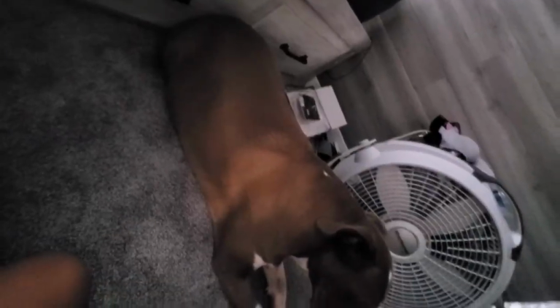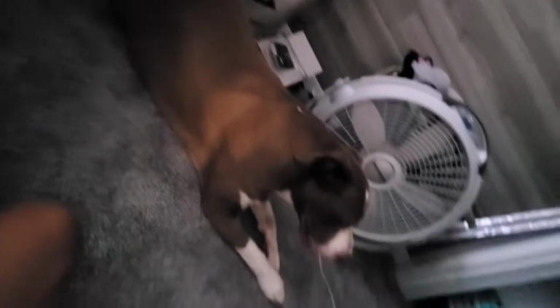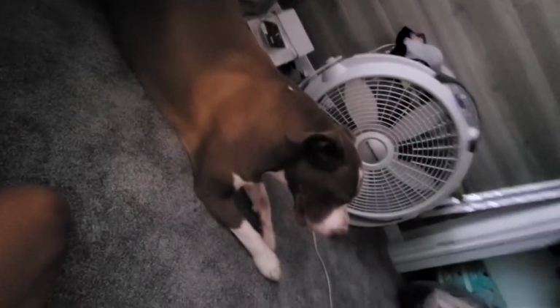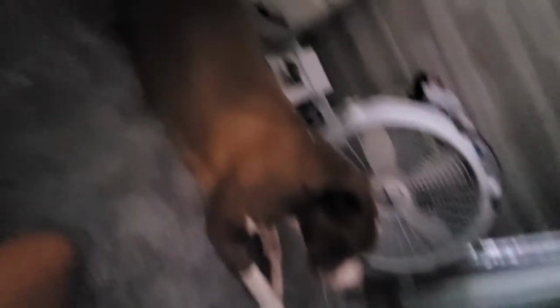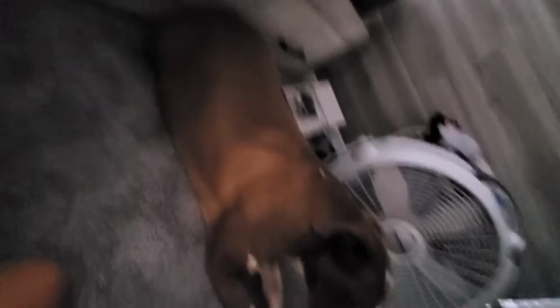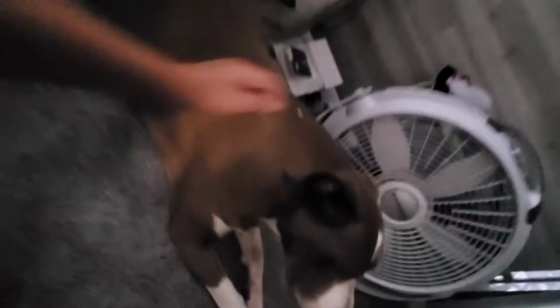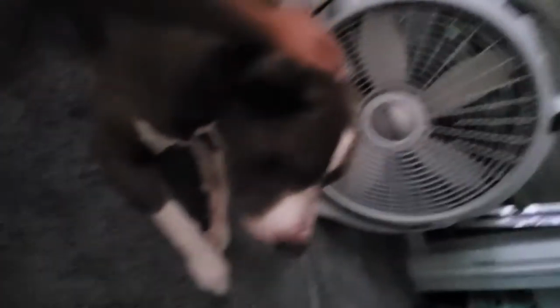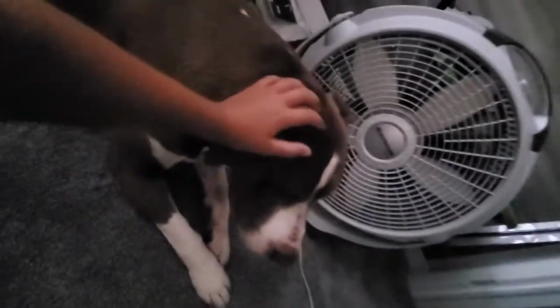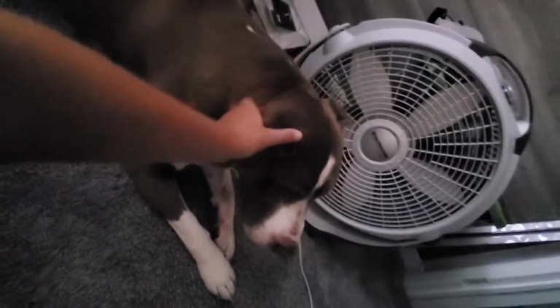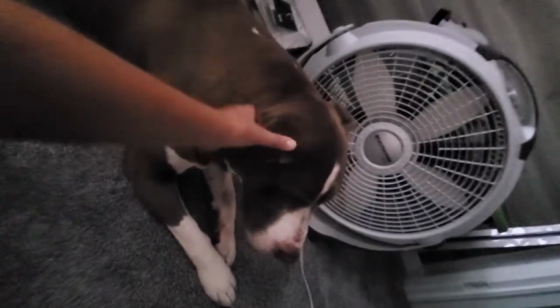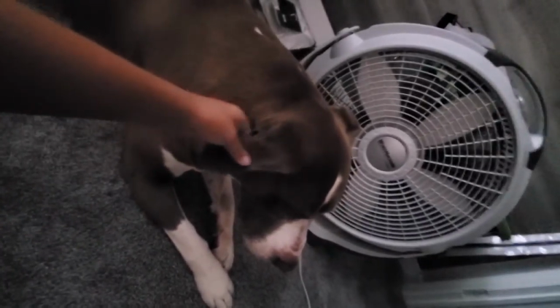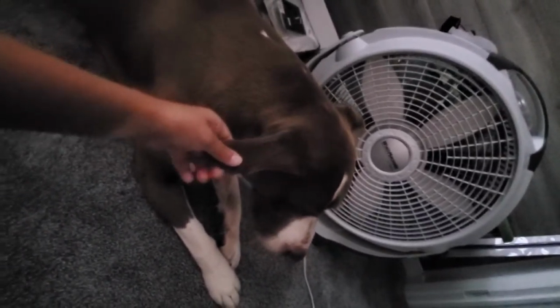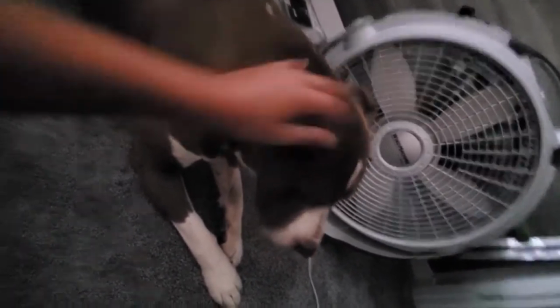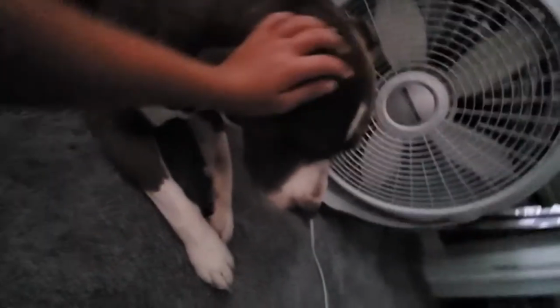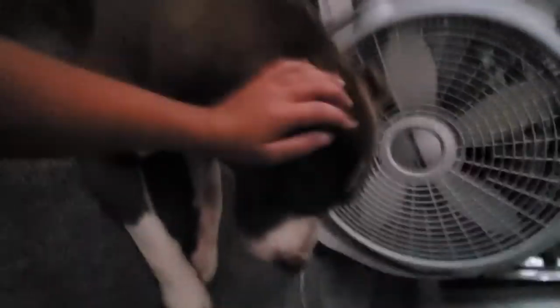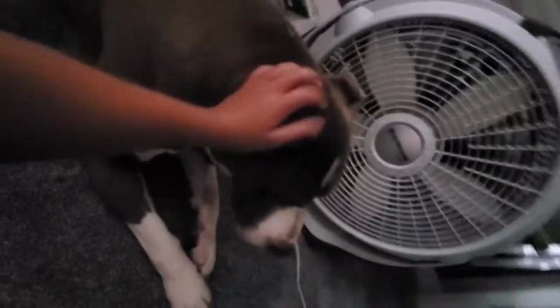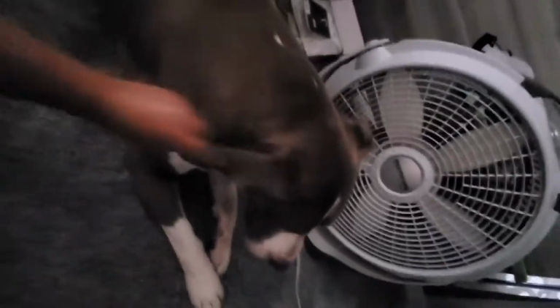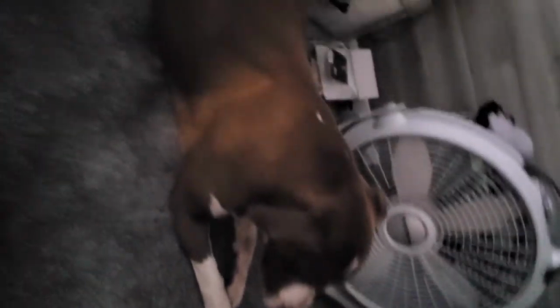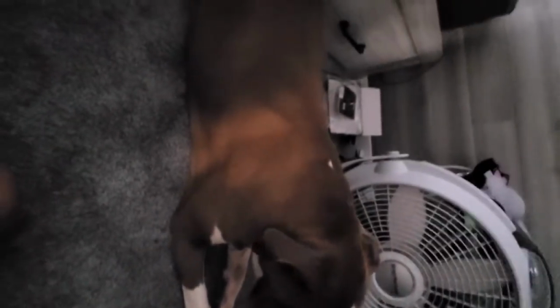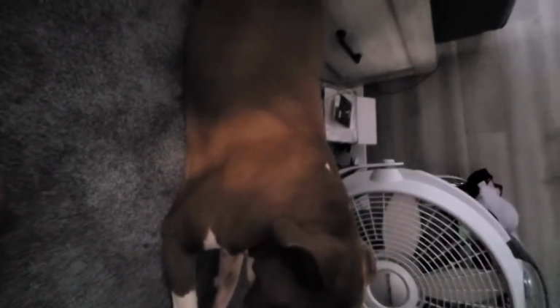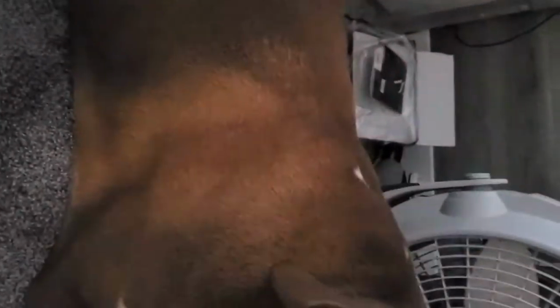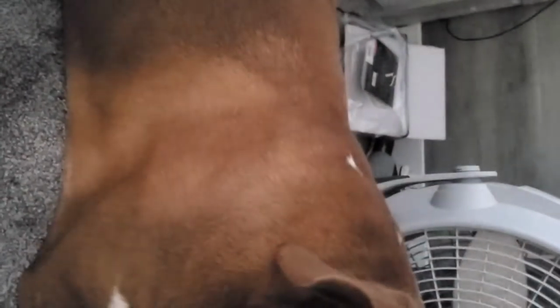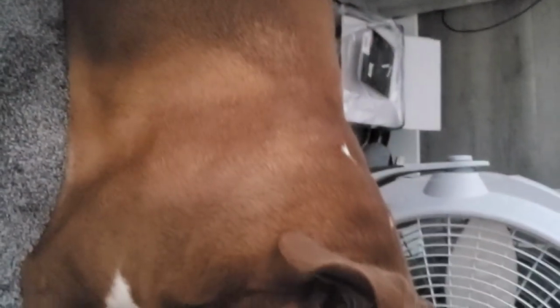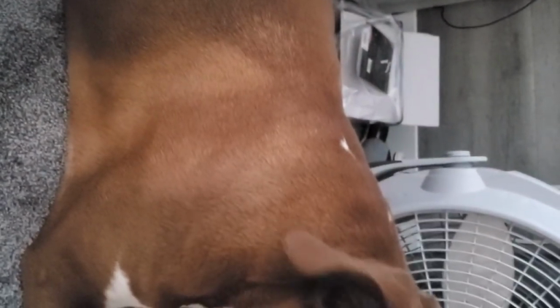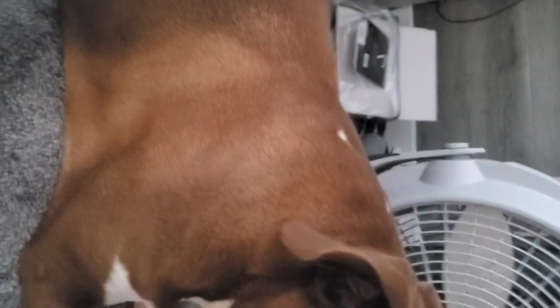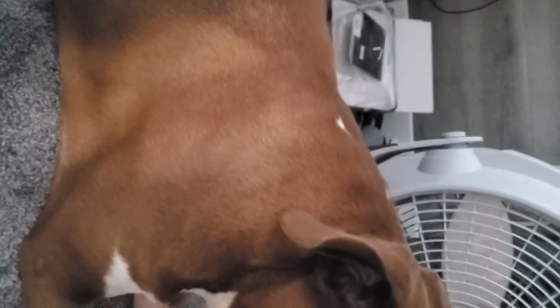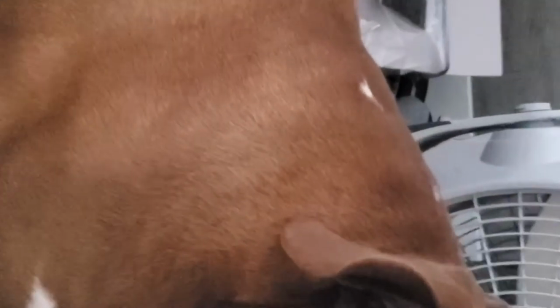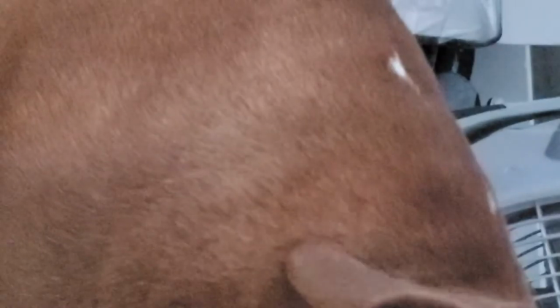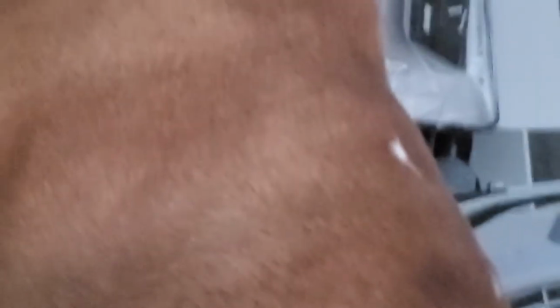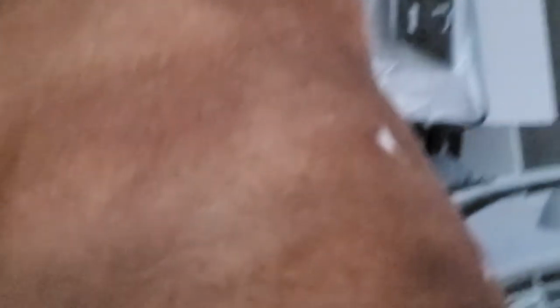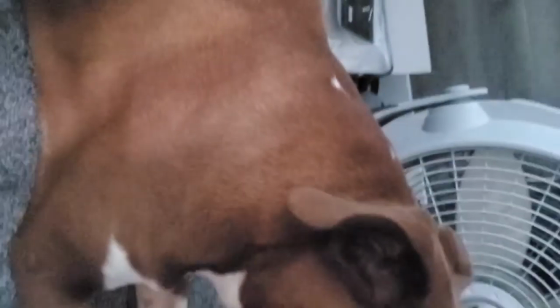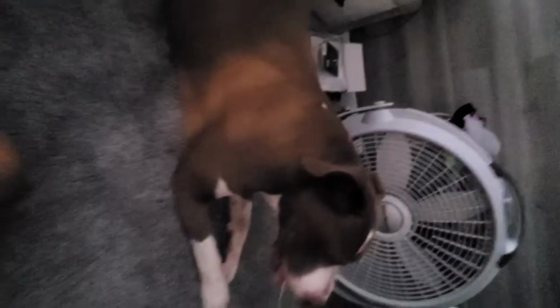My next pet — I'm going to have to move the camera for this one — is my other hermit crab. I'm not going to pick him up because they get stressed if you pick them up.